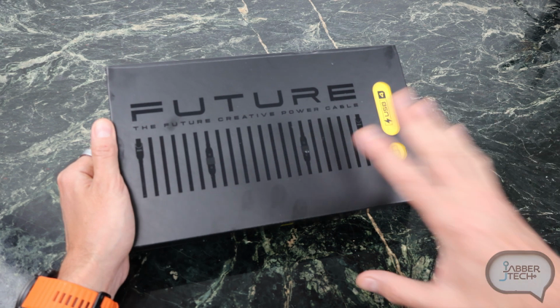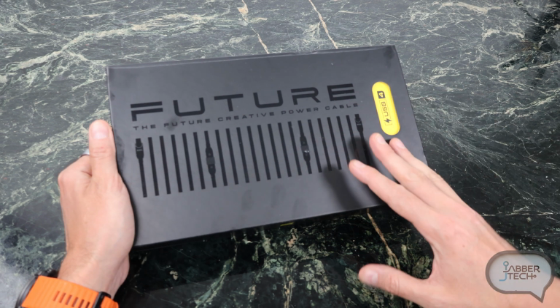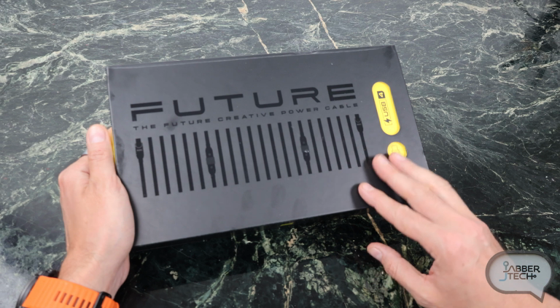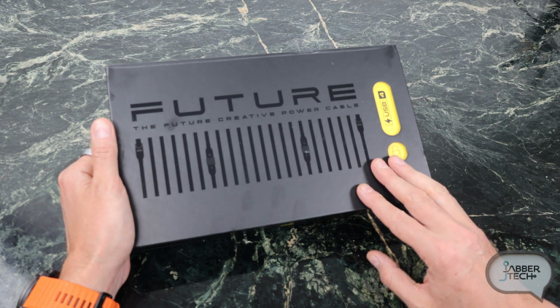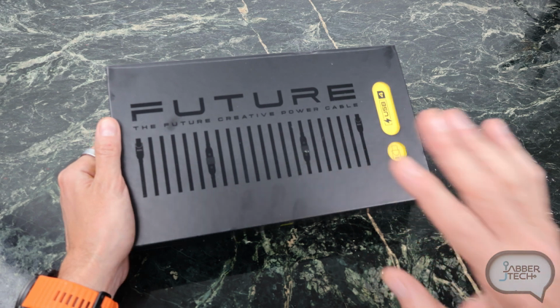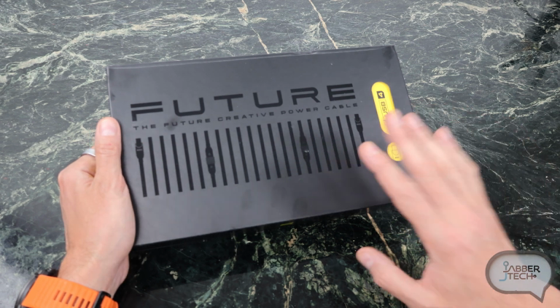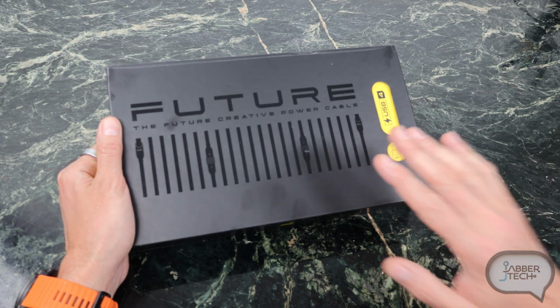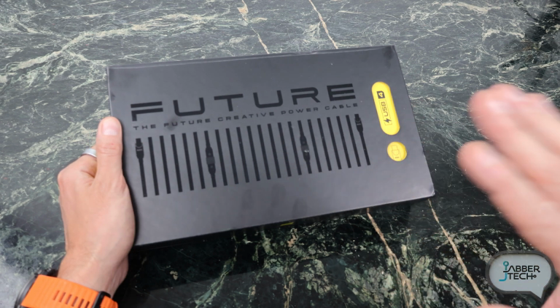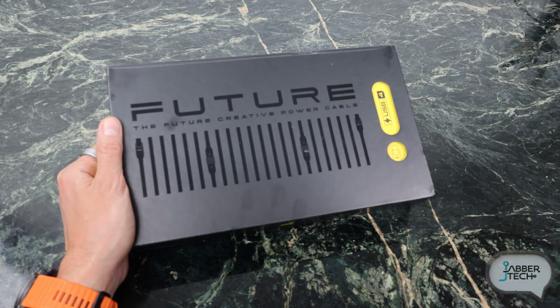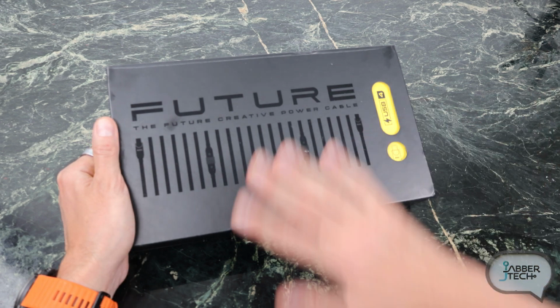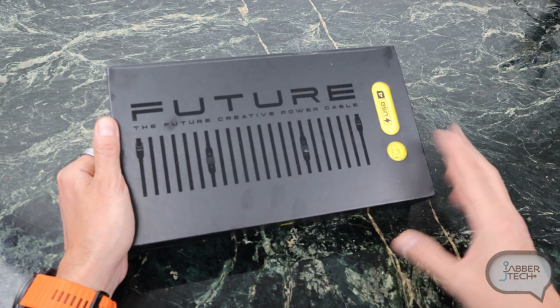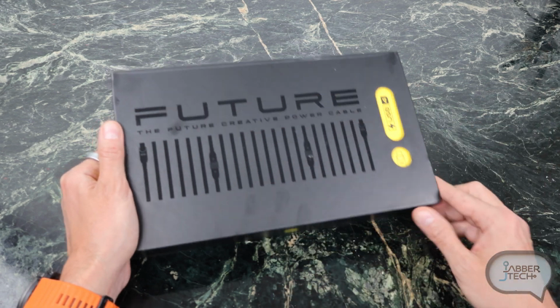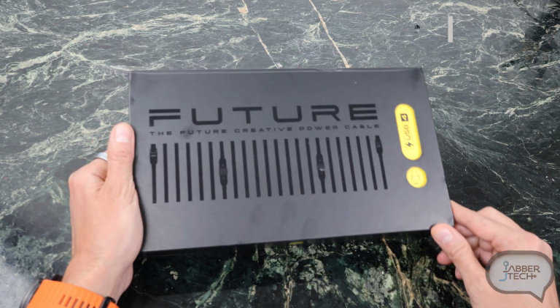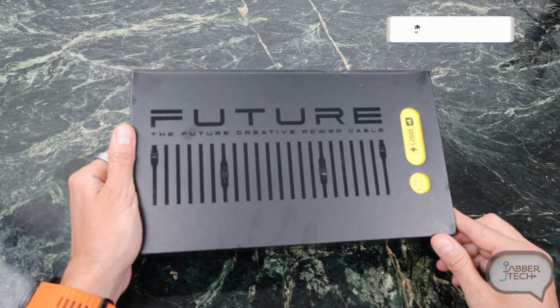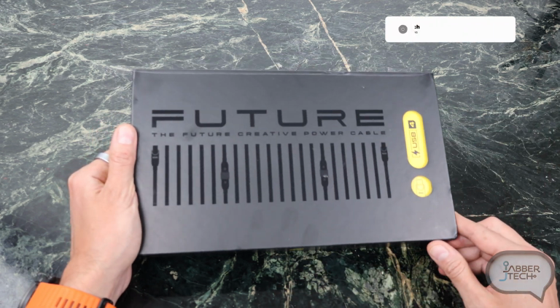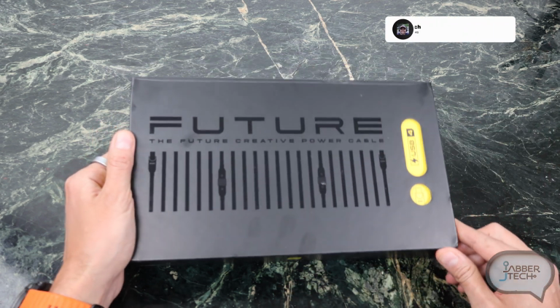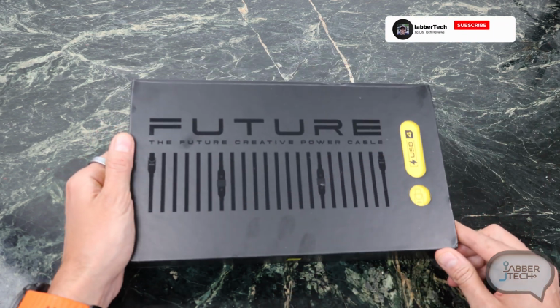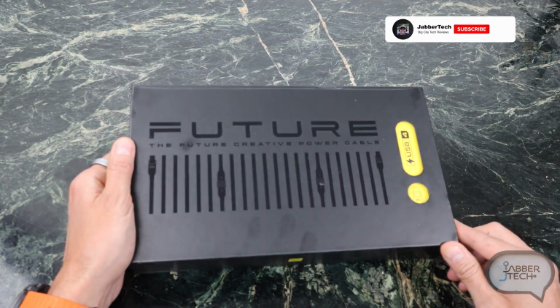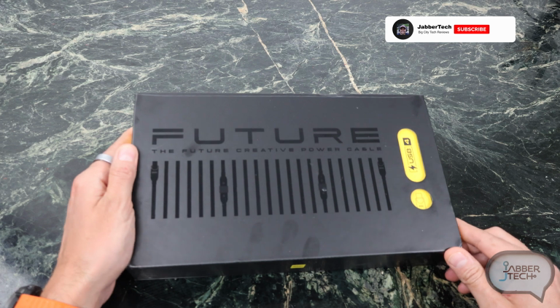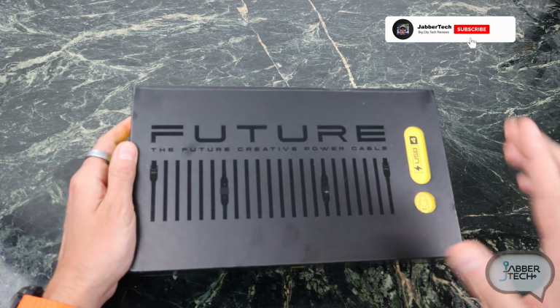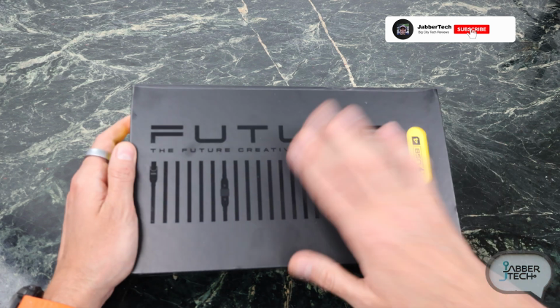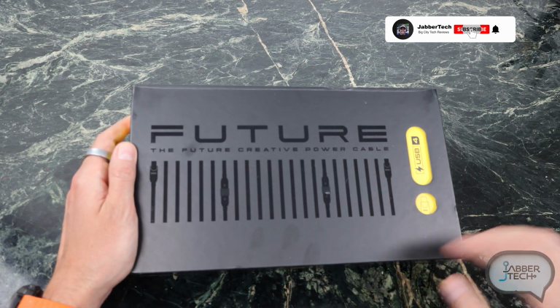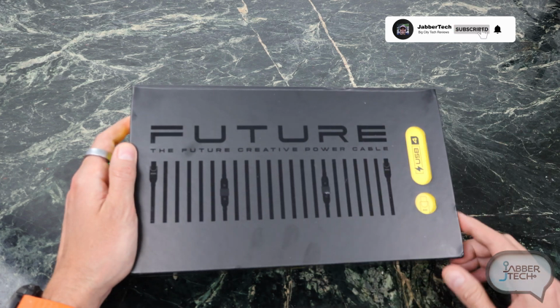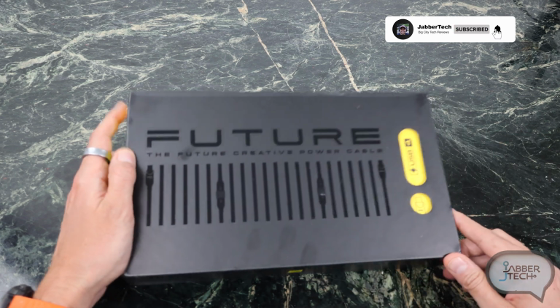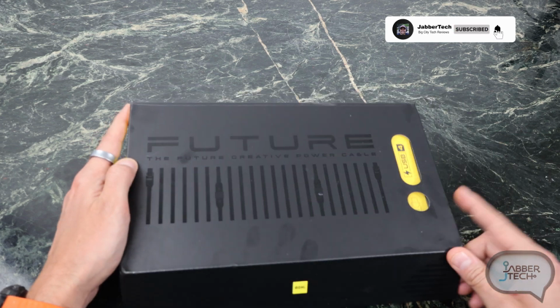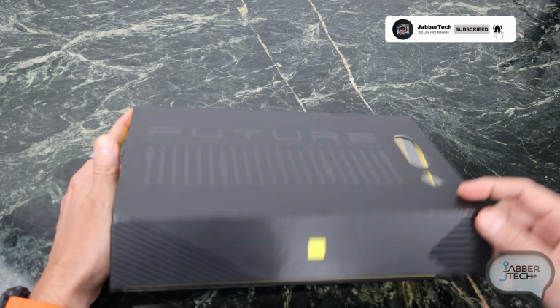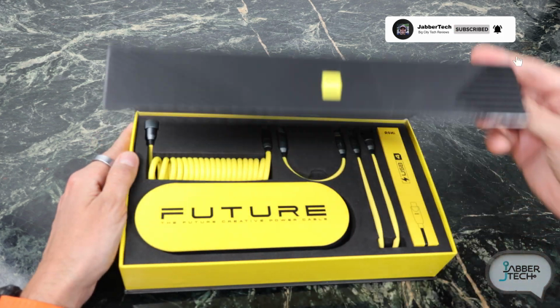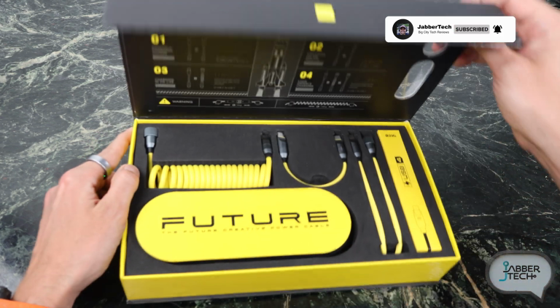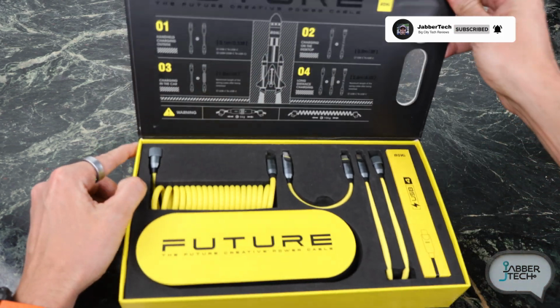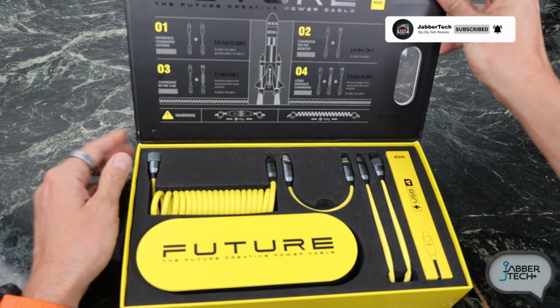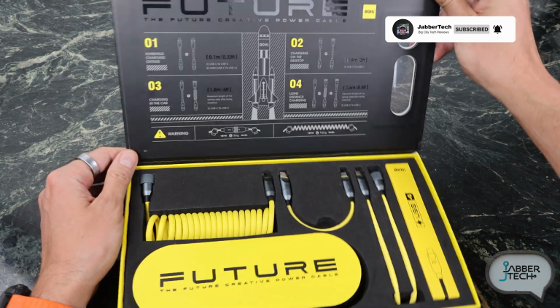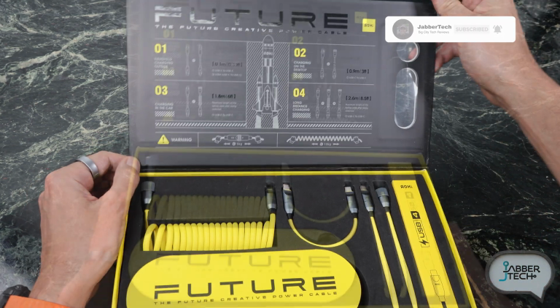Now this is a modular set that's going to run you about $80 right now, and yes that is a little bit for a cable, but once I show you what this can do you are going to be hooked. It's an all-in-one type of solution and it's modular, so let's go ahead and open the box. This is their Future Creative Power Cable Set — they have a bunch of other ones as well.